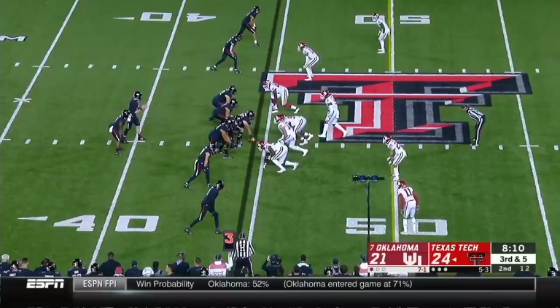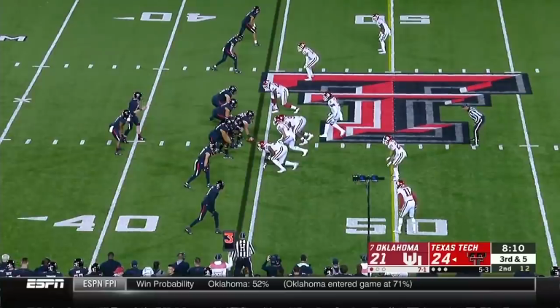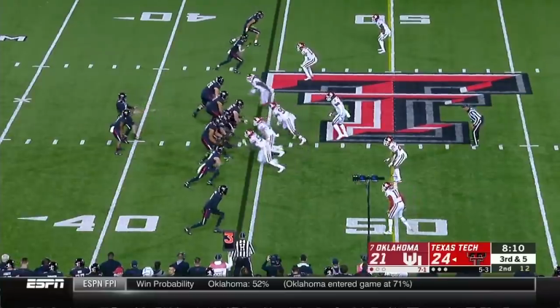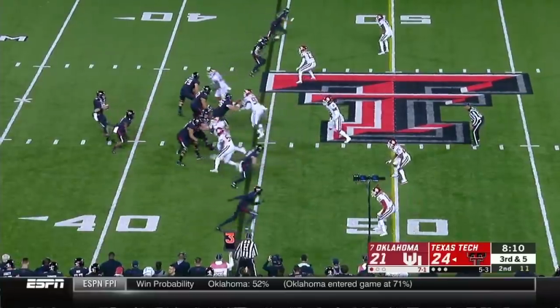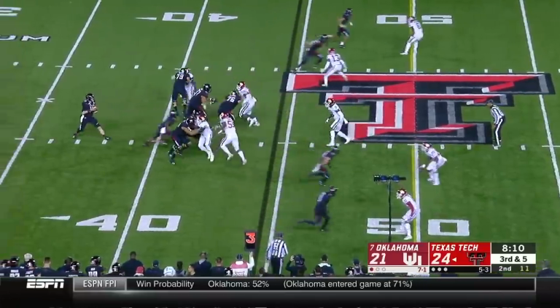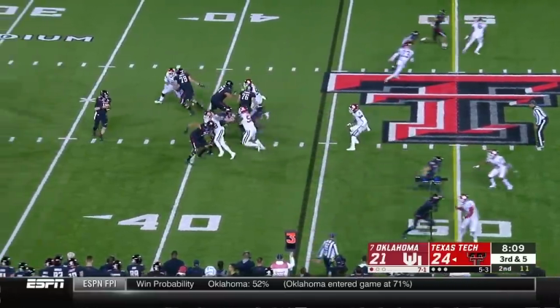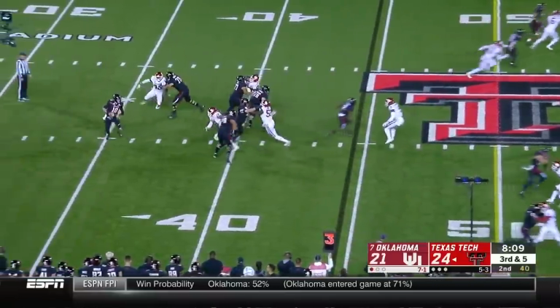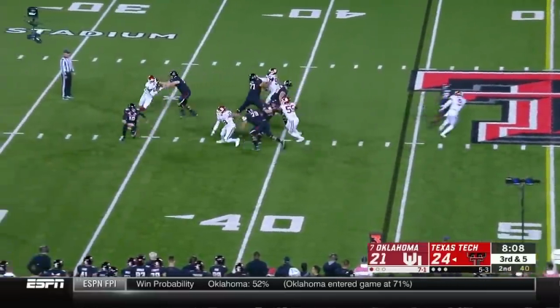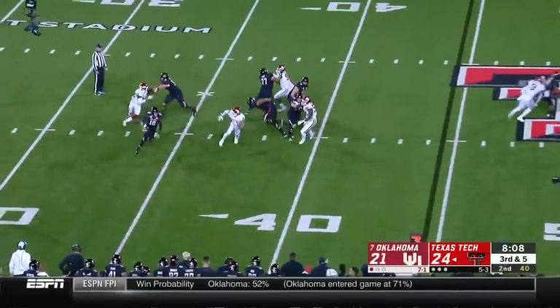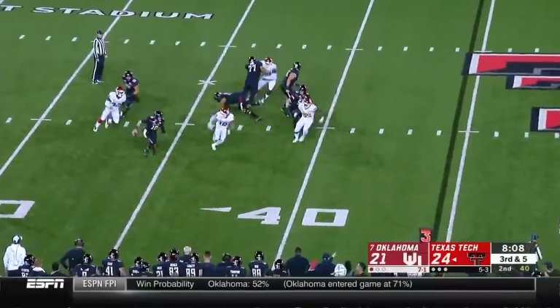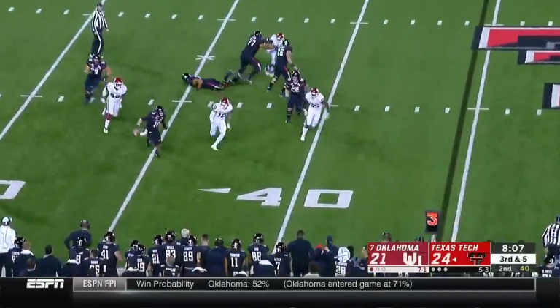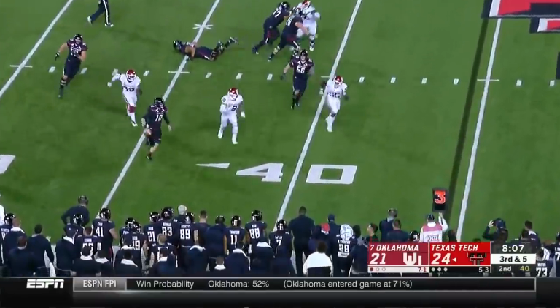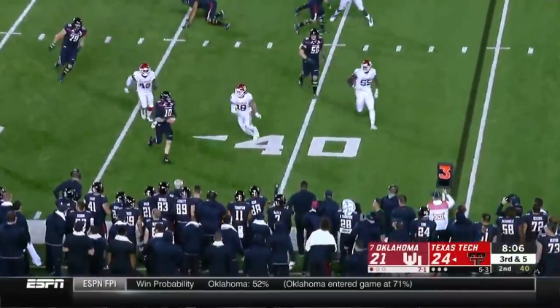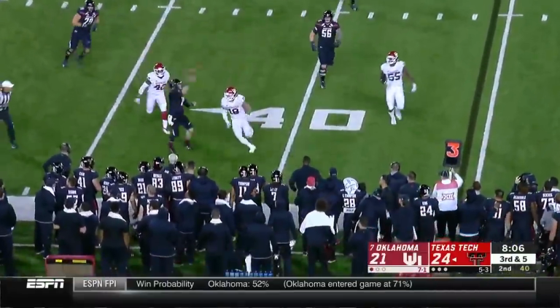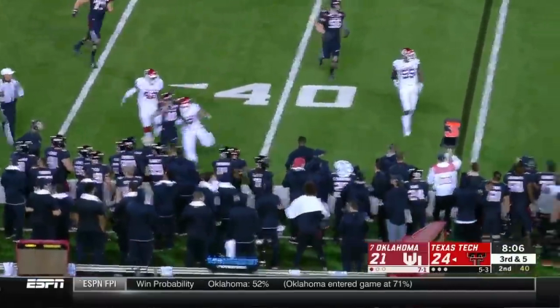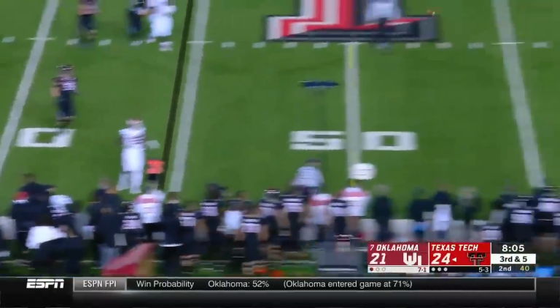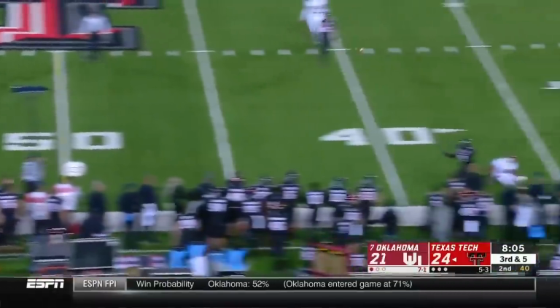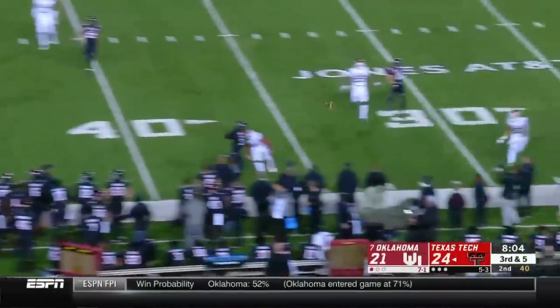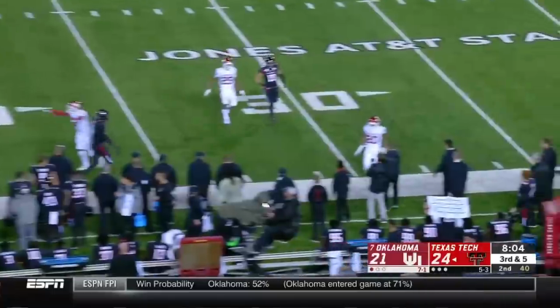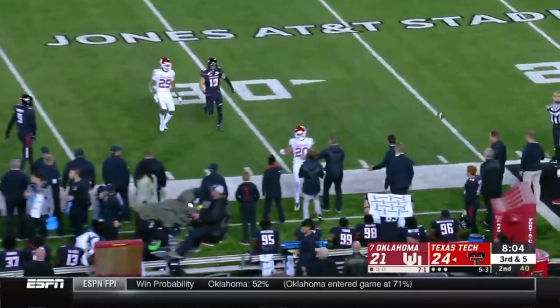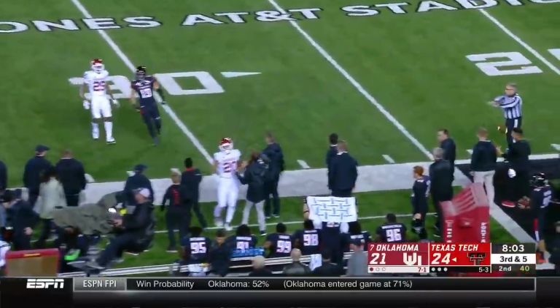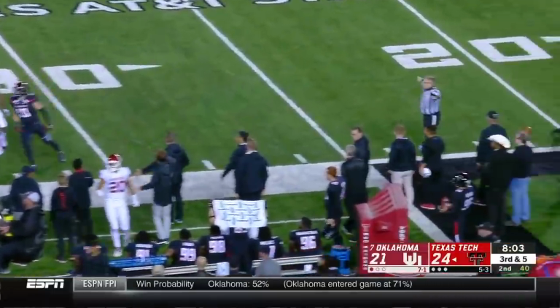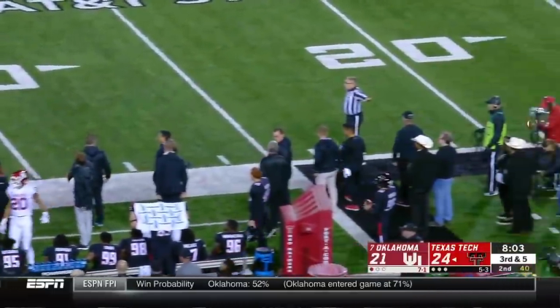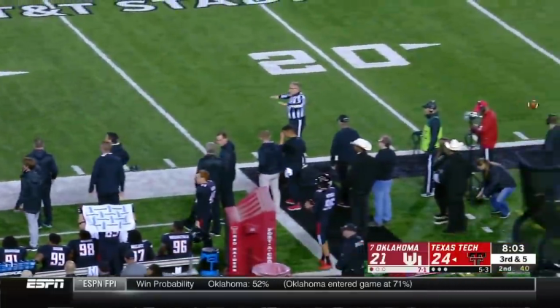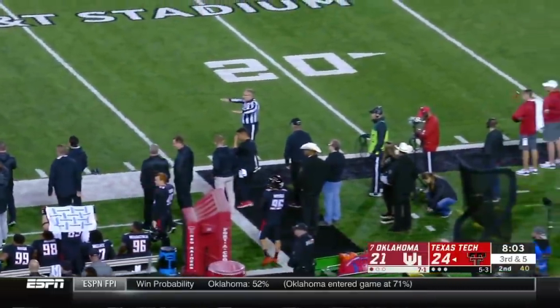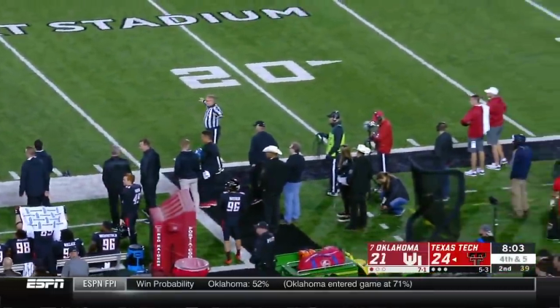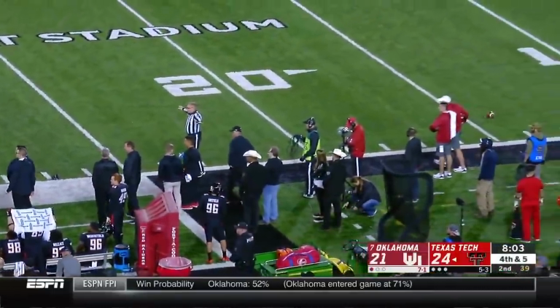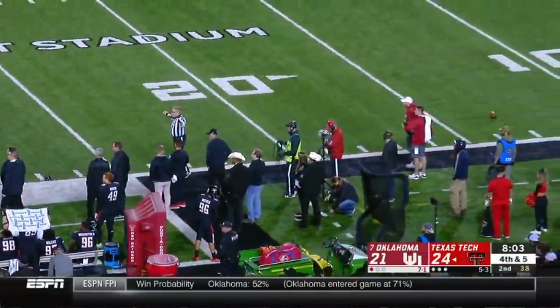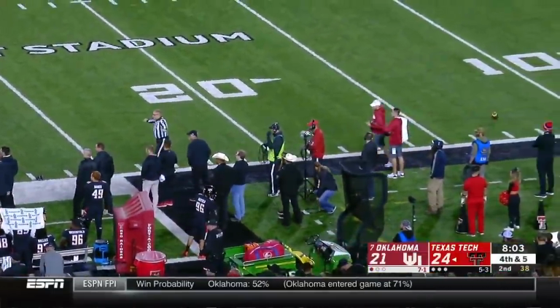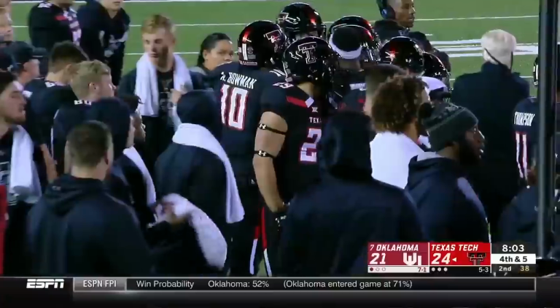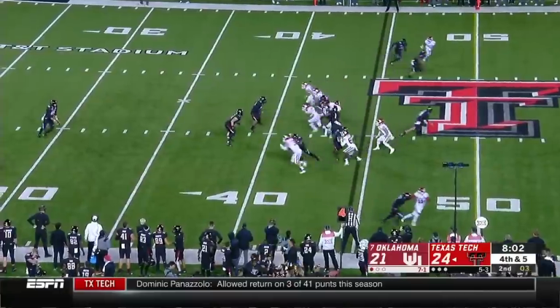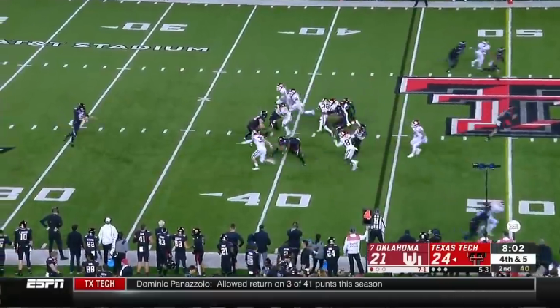Seth Collins in motion to the slot. Here's Alan Bowman under some pressure, and he will just throw that one away.